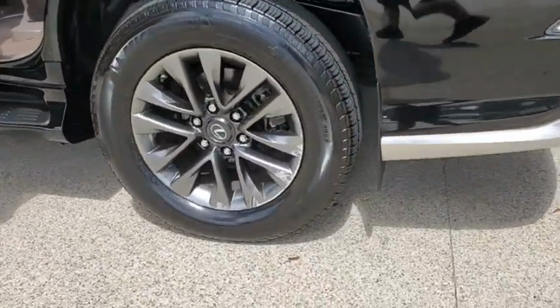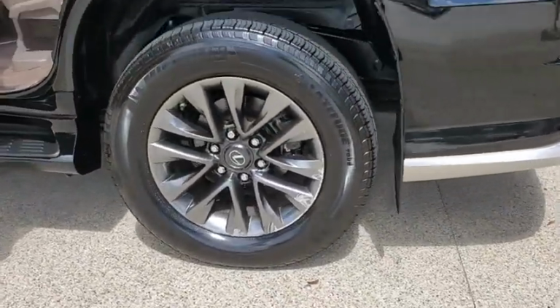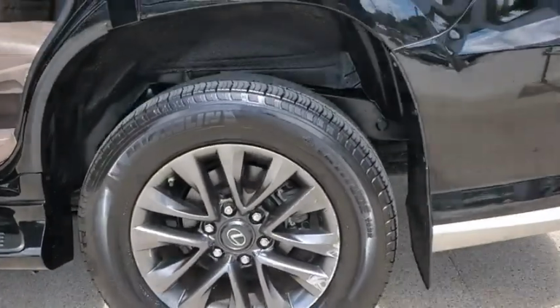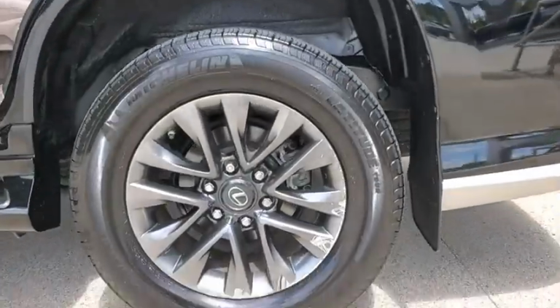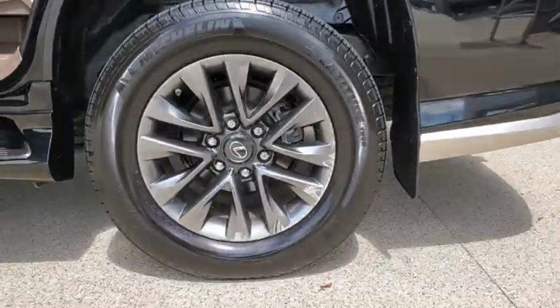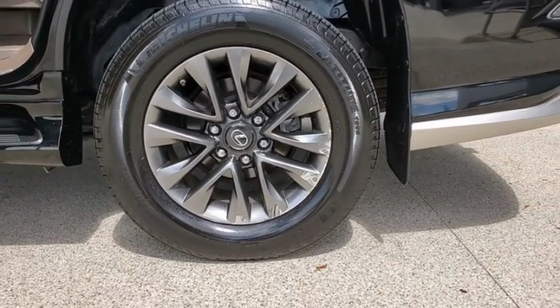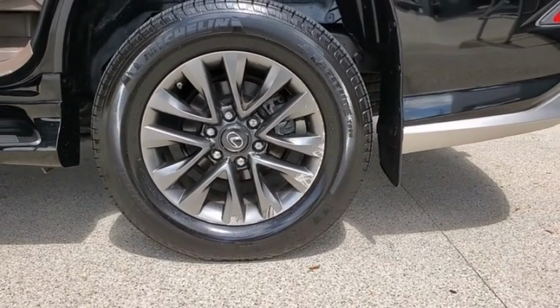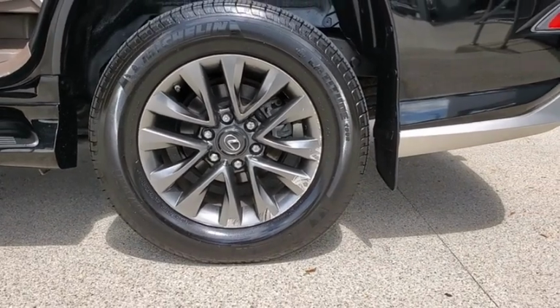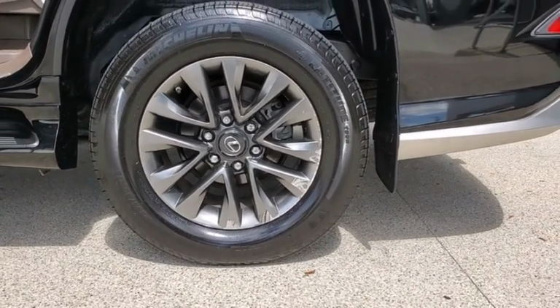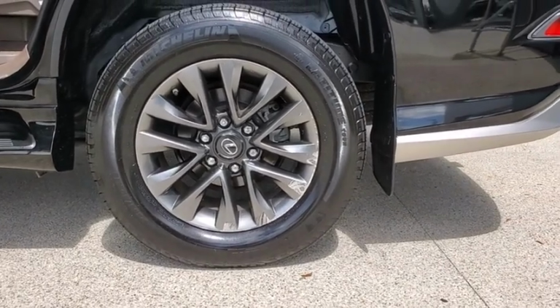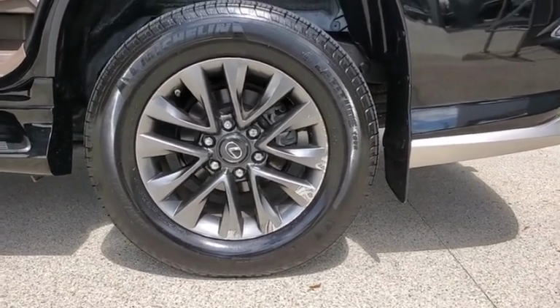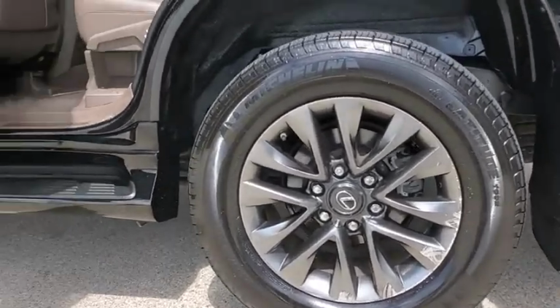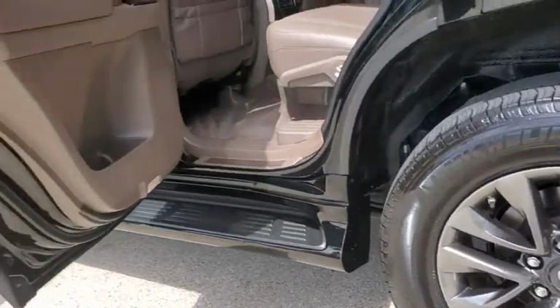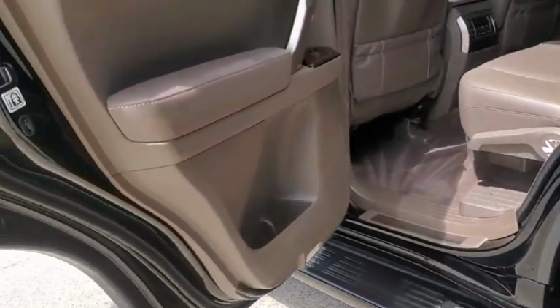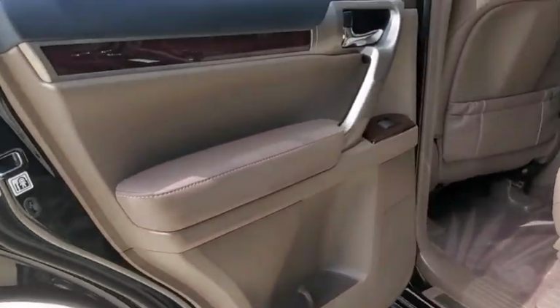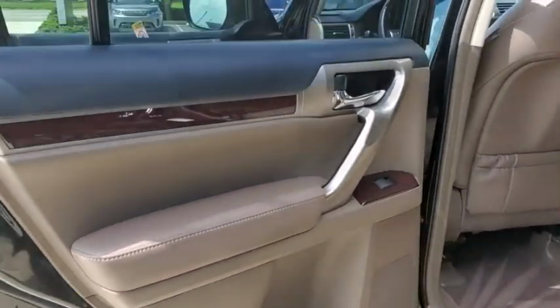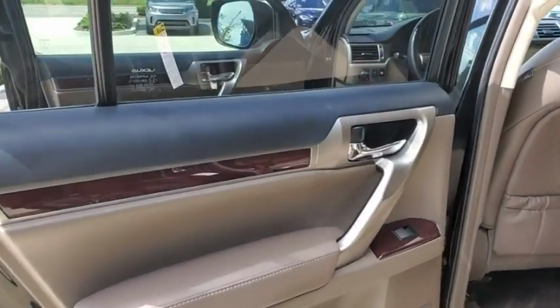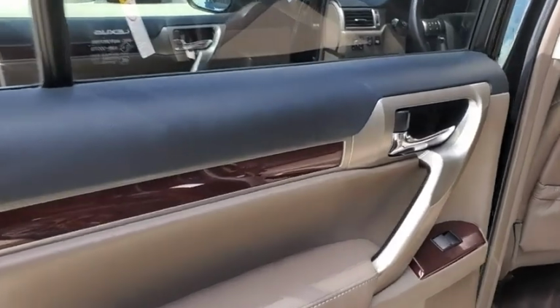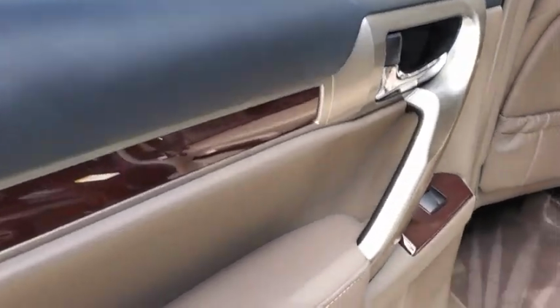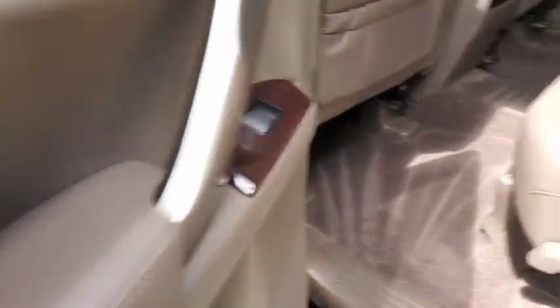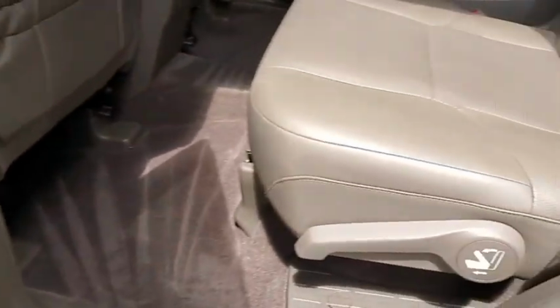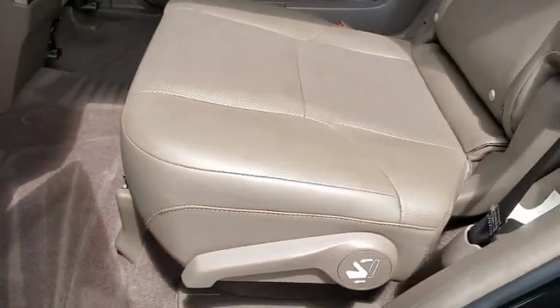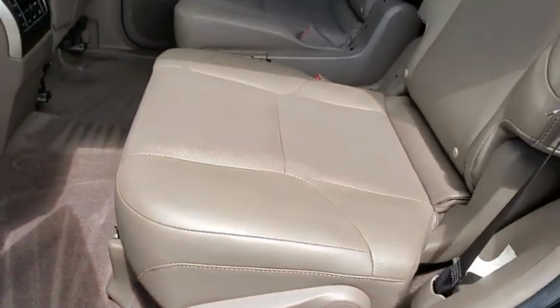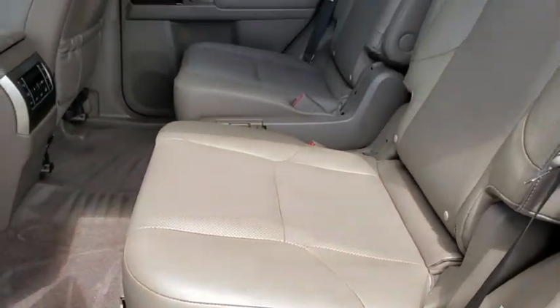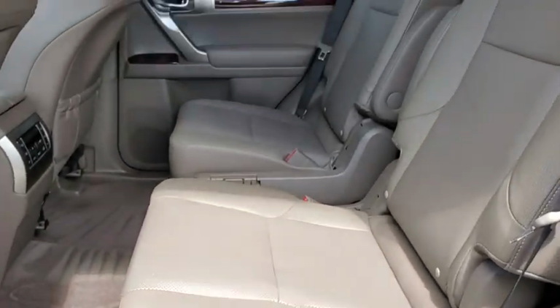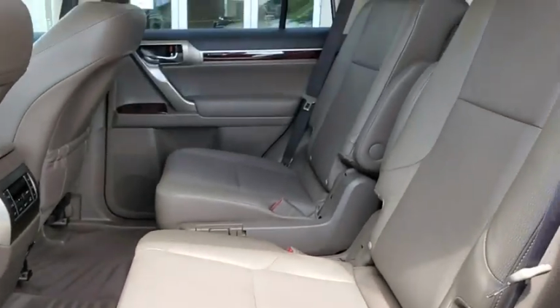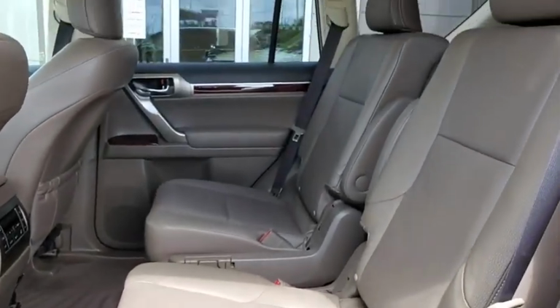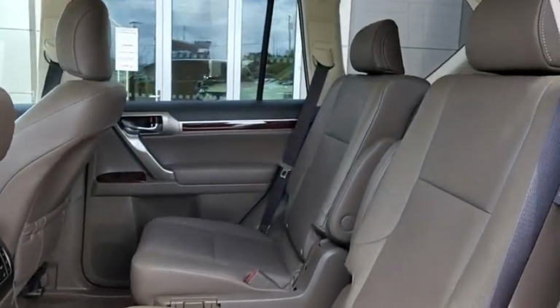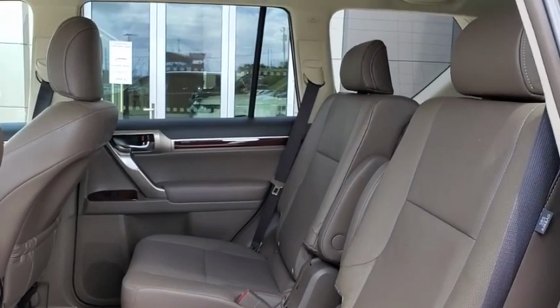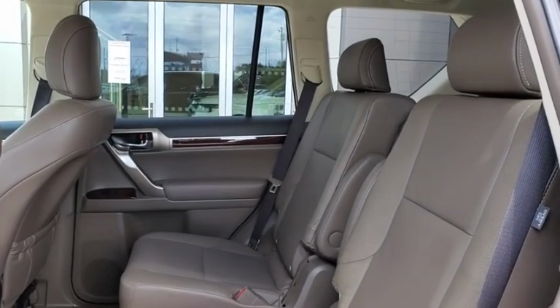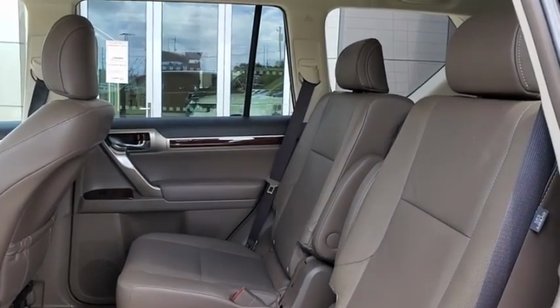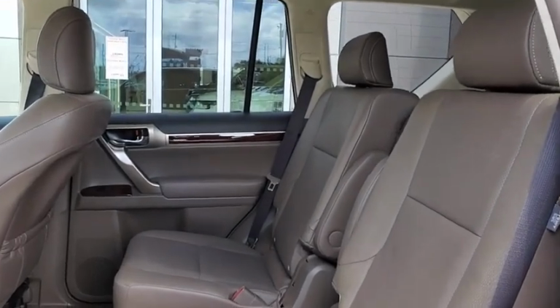Traction control, power passenger seat, leather-wrapped steering wheel, dual airbags, power steering, four-wheel disc brakes, compass, power windows, rear window defroster, electronic stability control, security system.